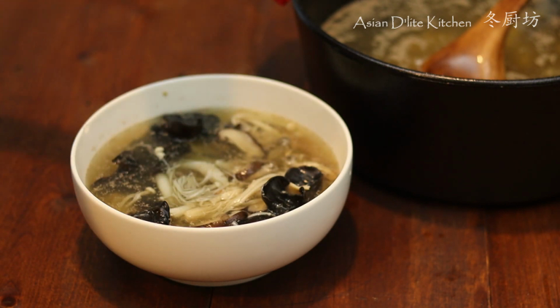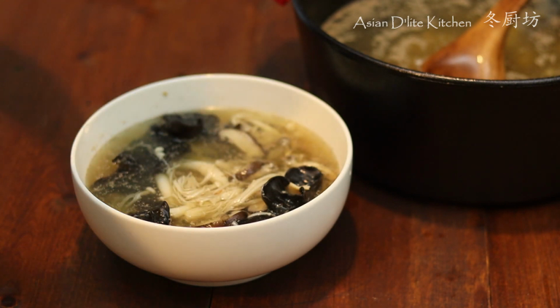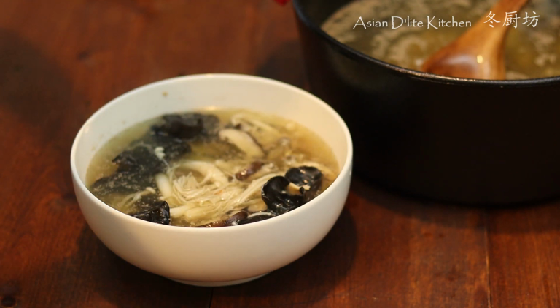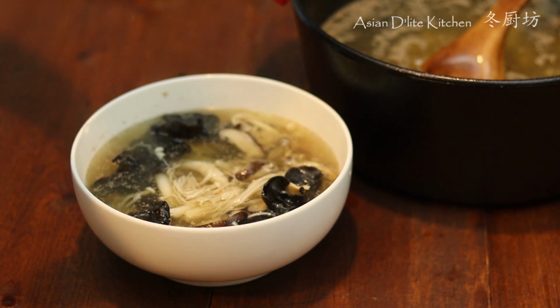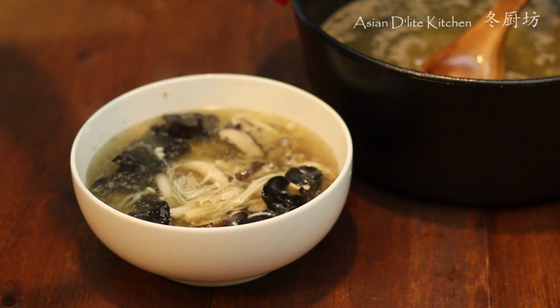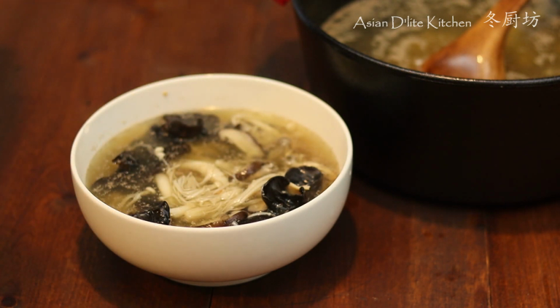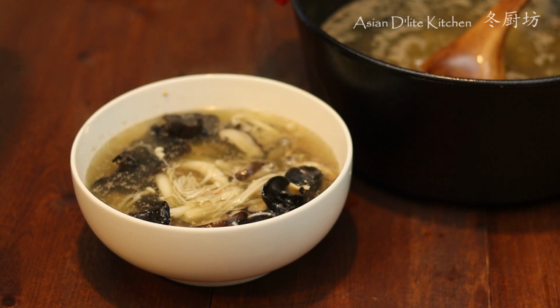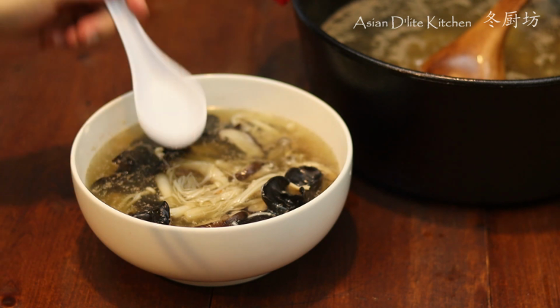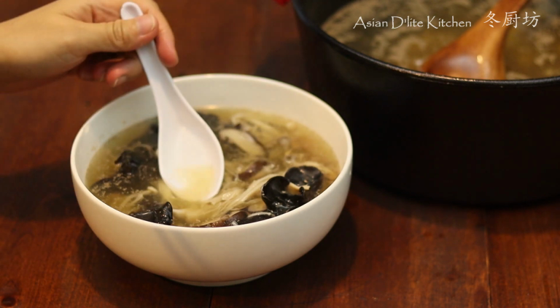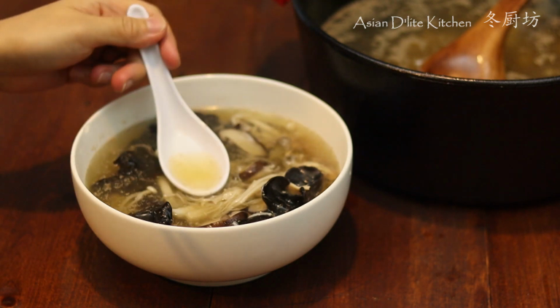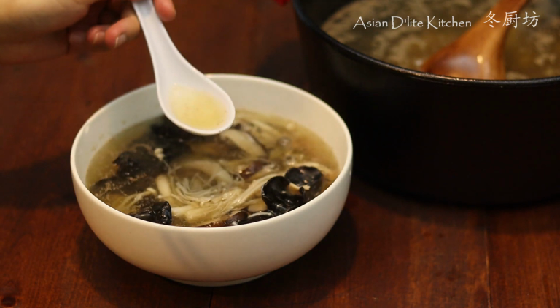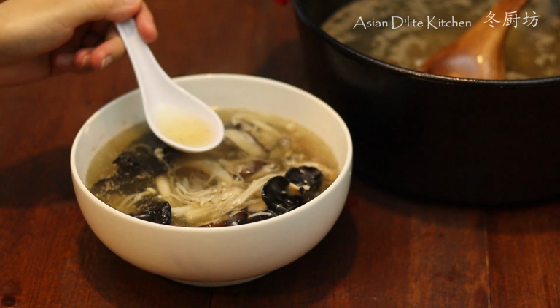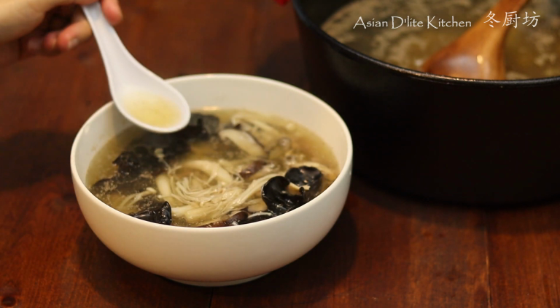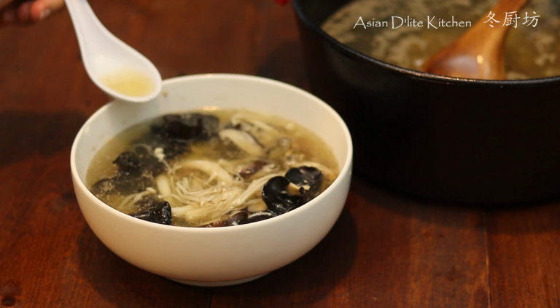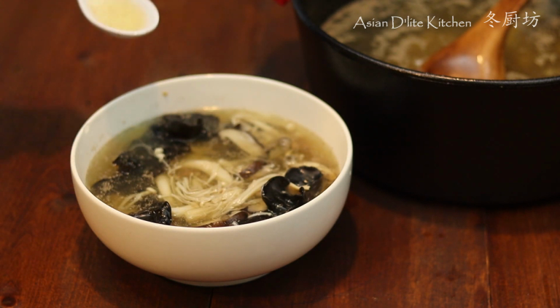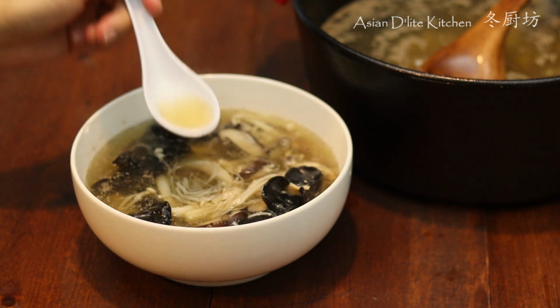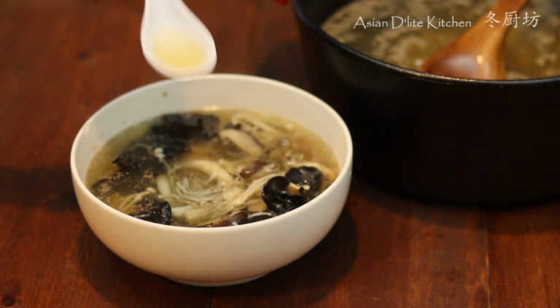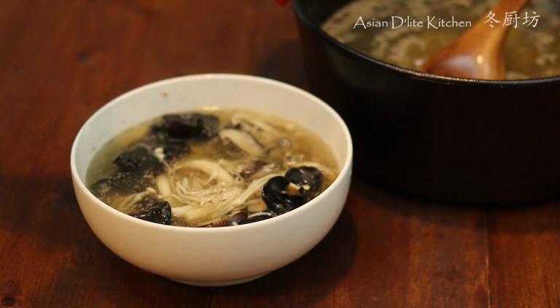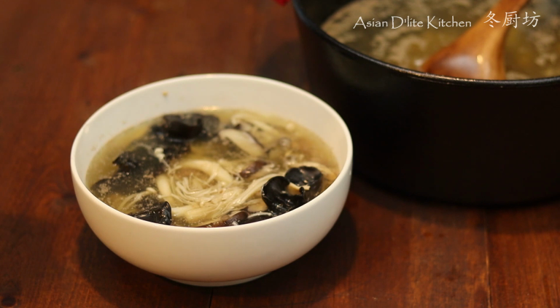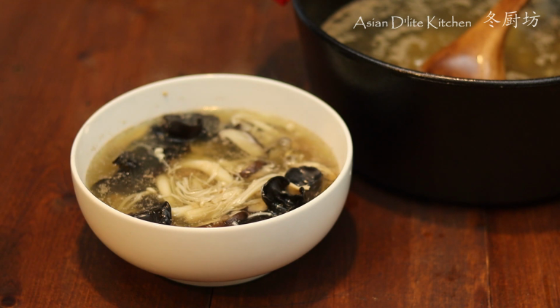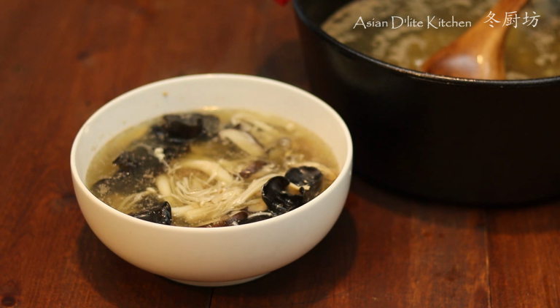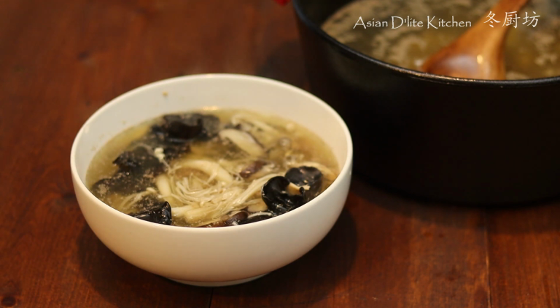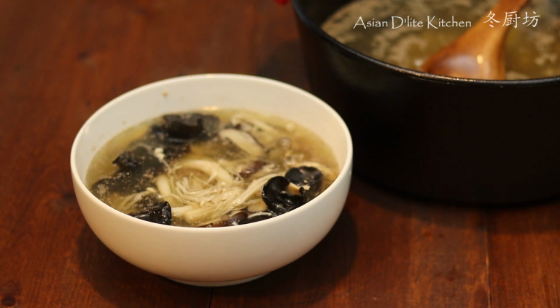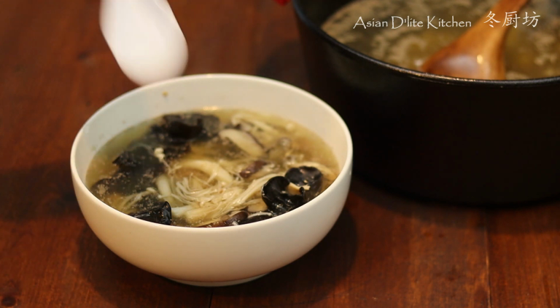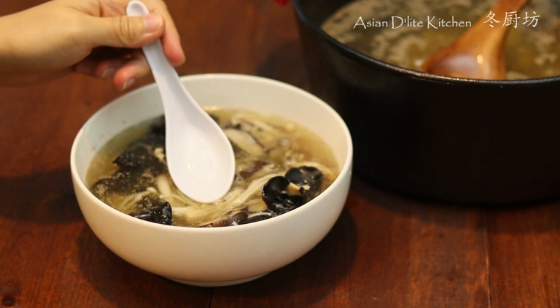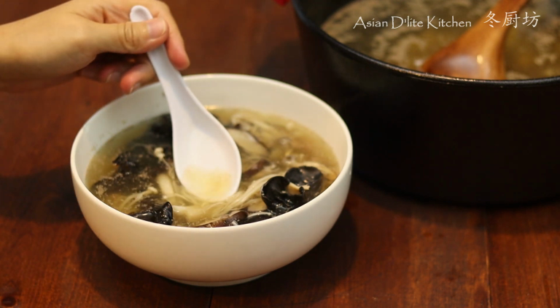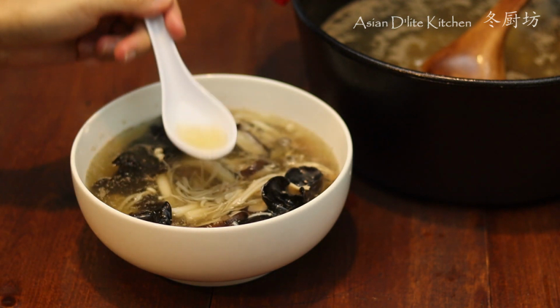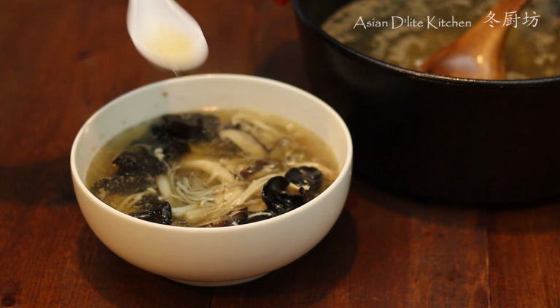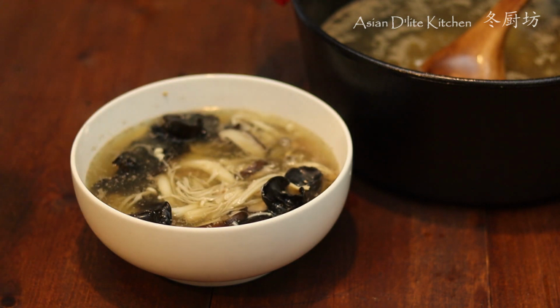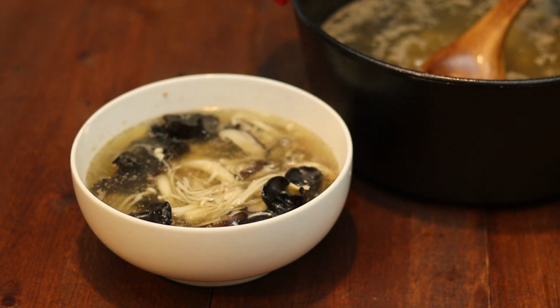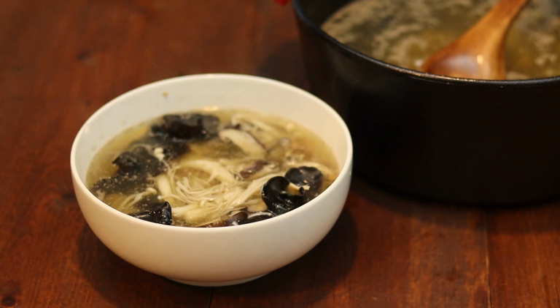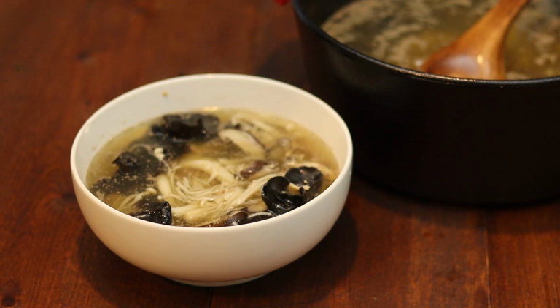A hearty, healing, delicious mushroom and pork kidney soup is done. Hope you like it — give it a thumbs up, subscribe to my channel and hit the notification button for more delicious recipes. See you next time, bye!